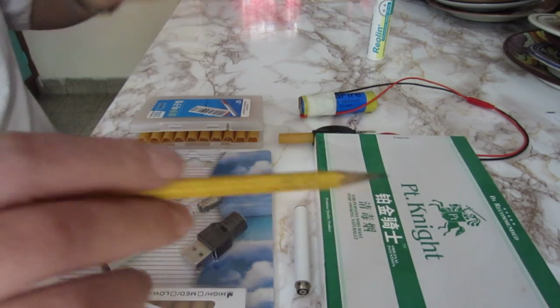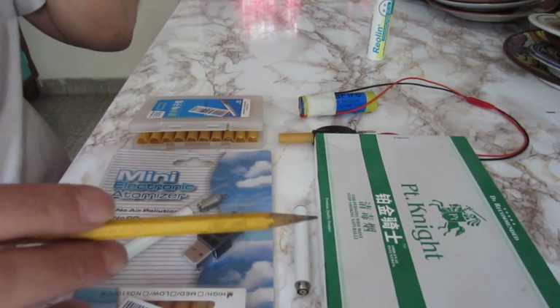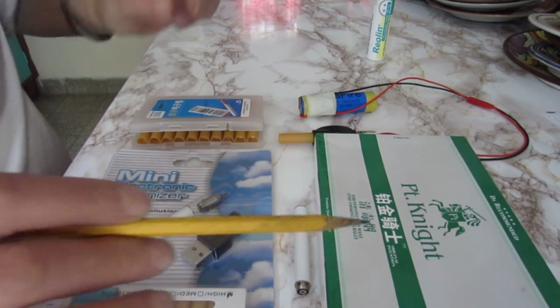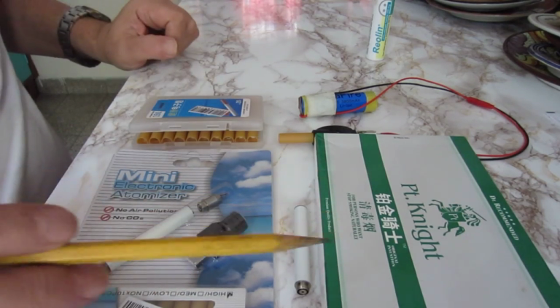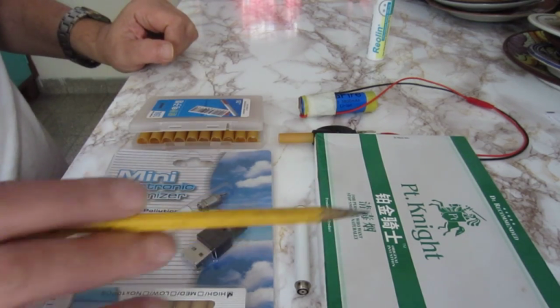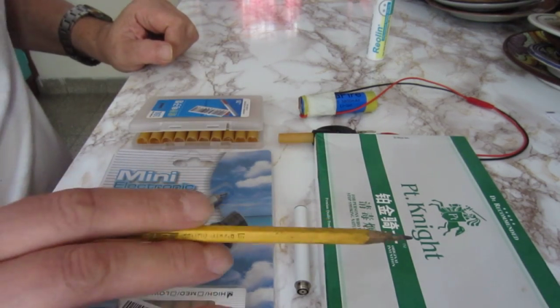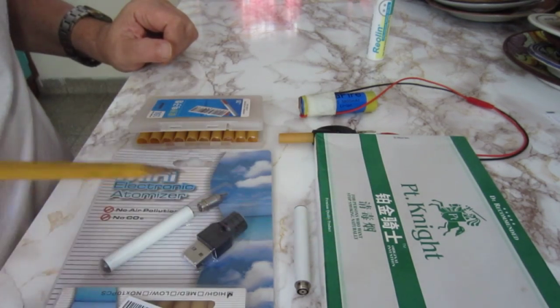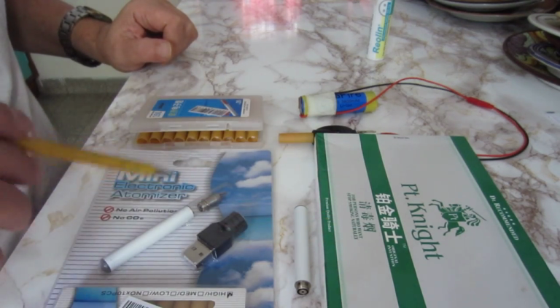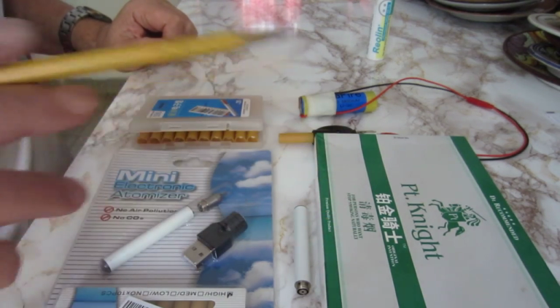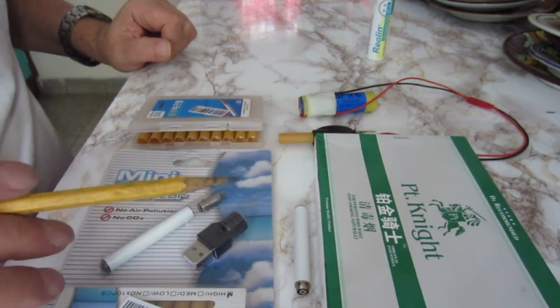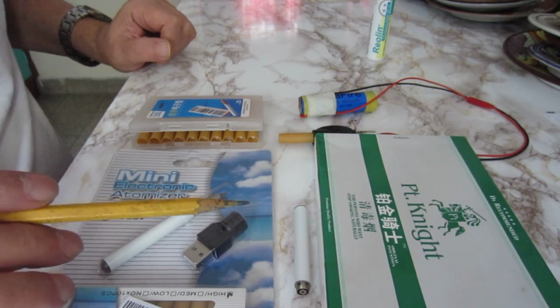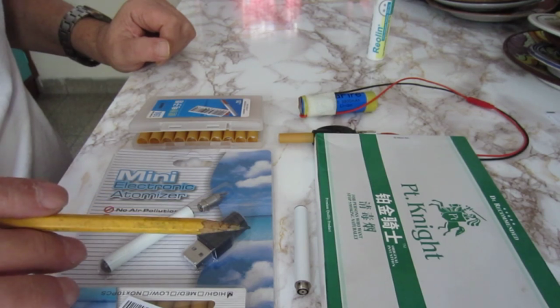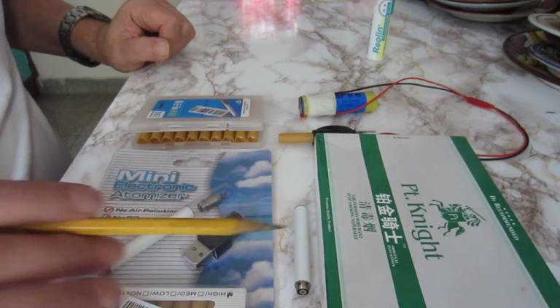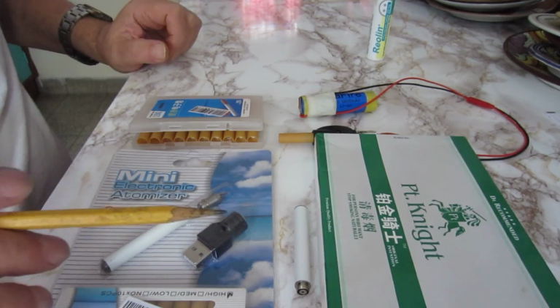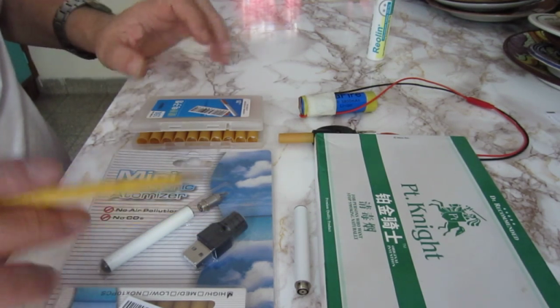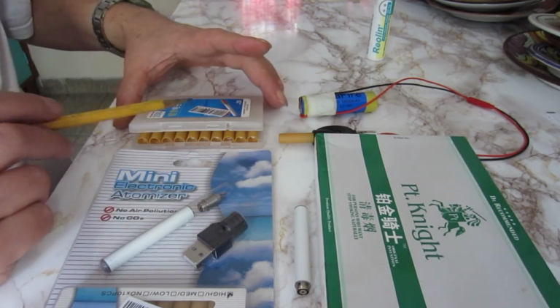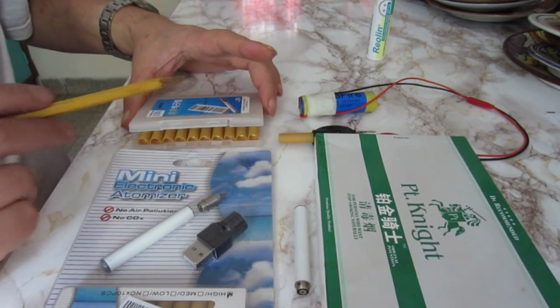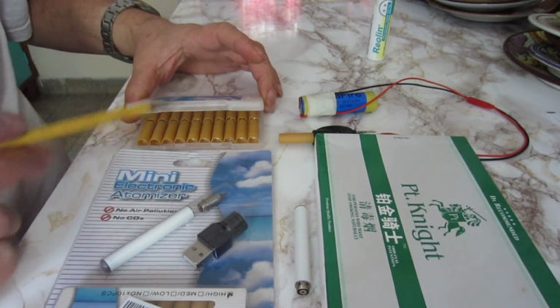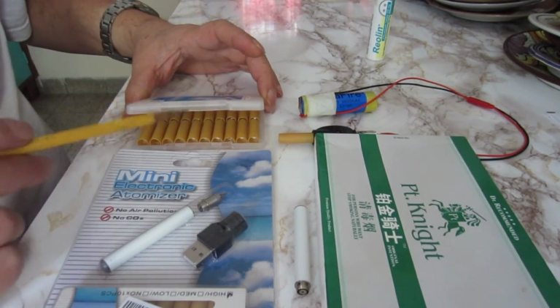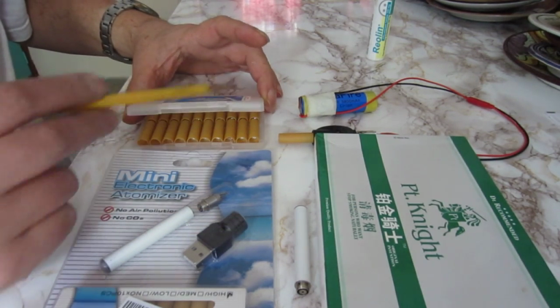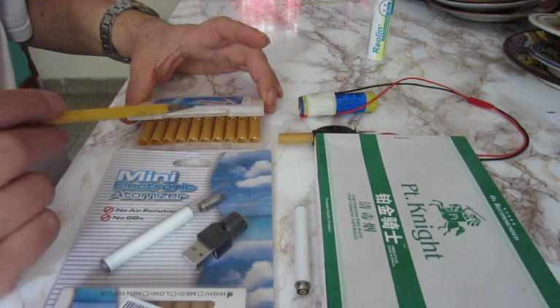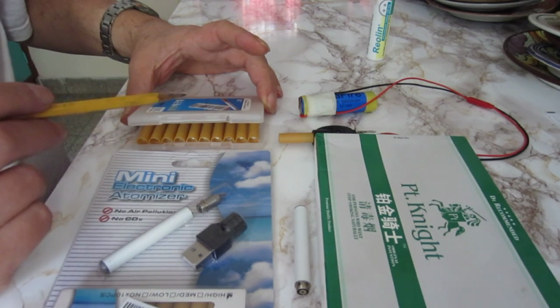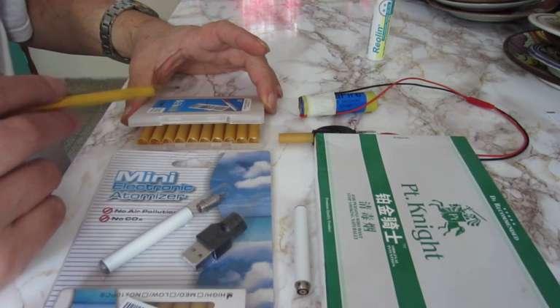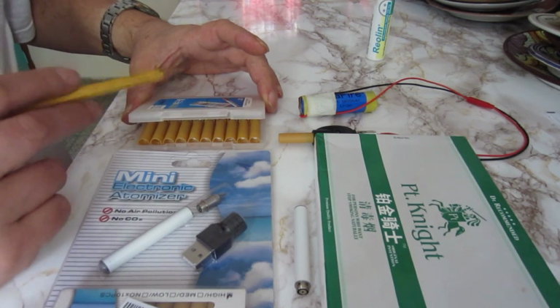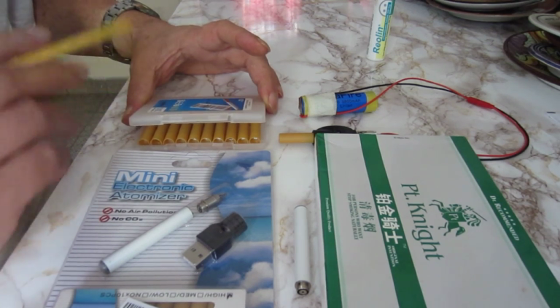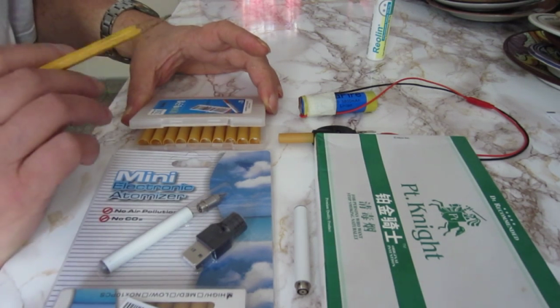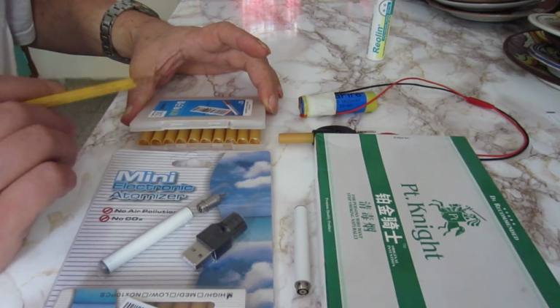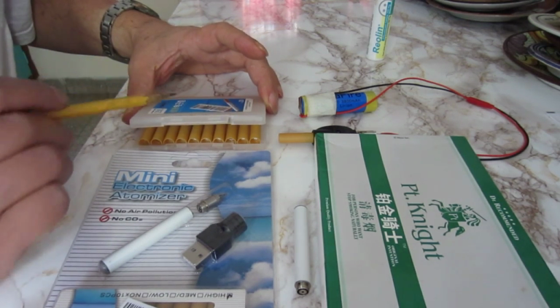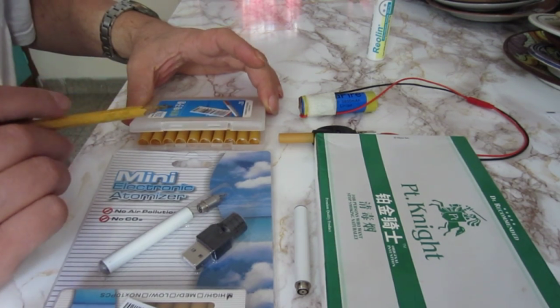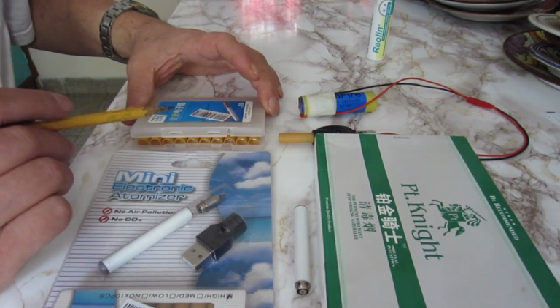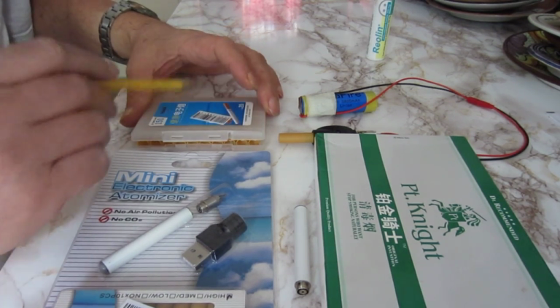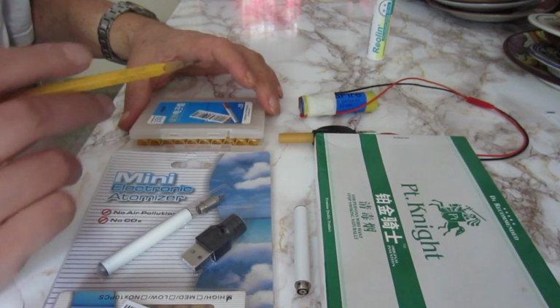It cost me — I was refunded — but those both cost me $10. And this one, $1.60 for the pack, because I bought it in volume — I bought 10 of those.